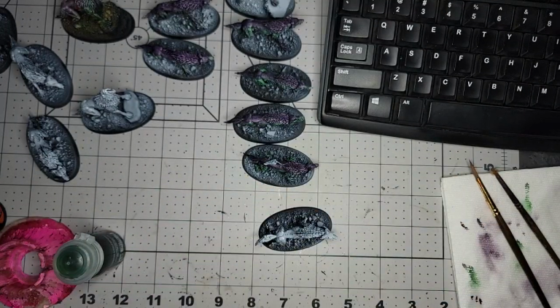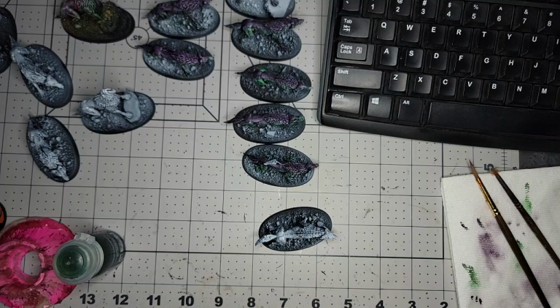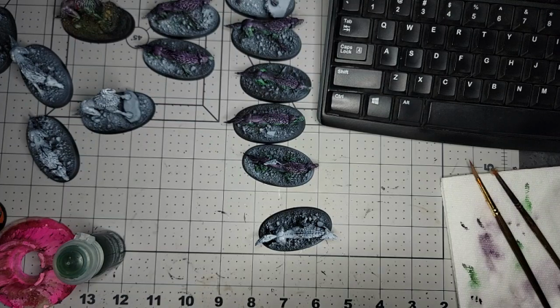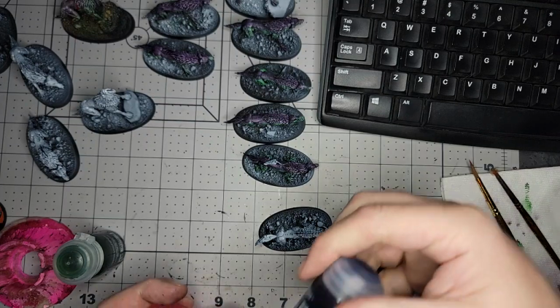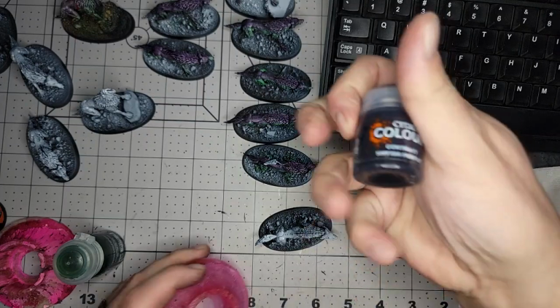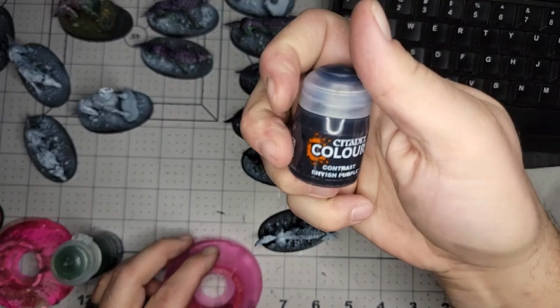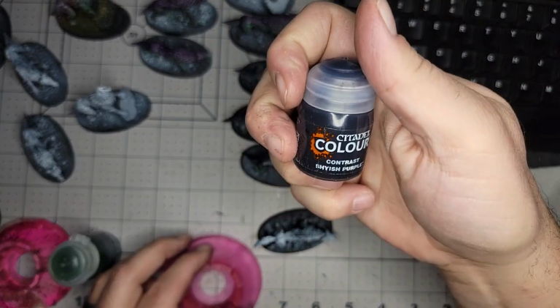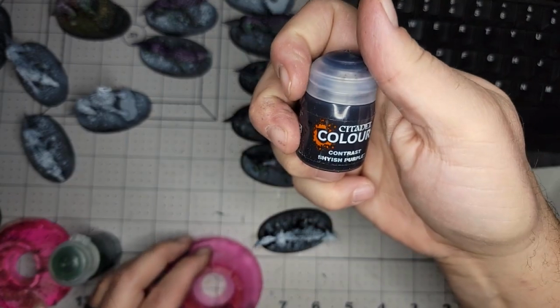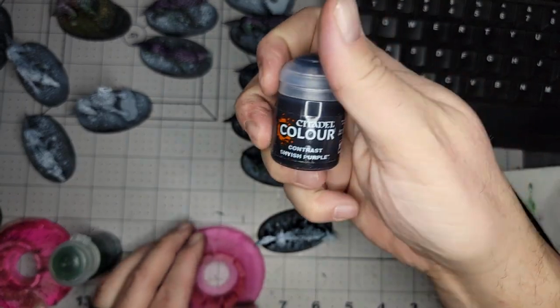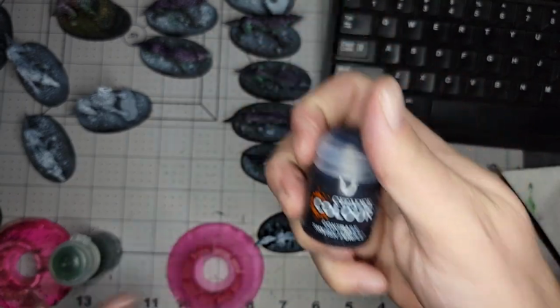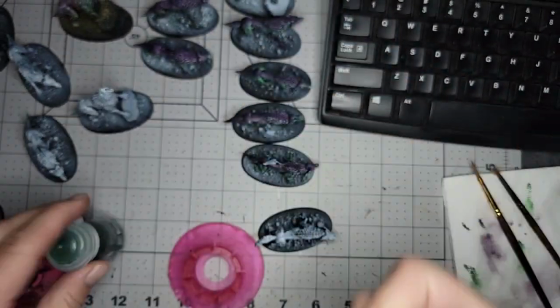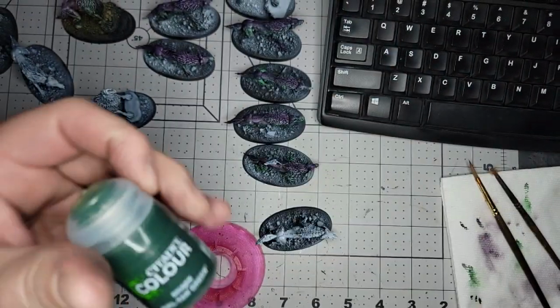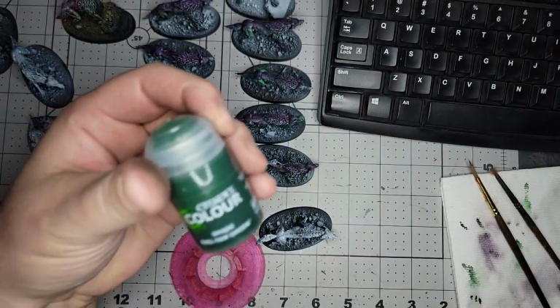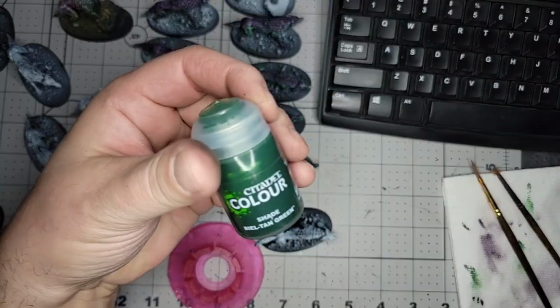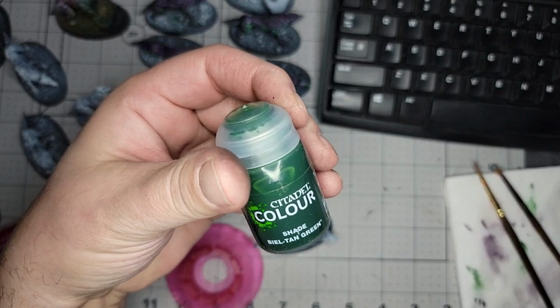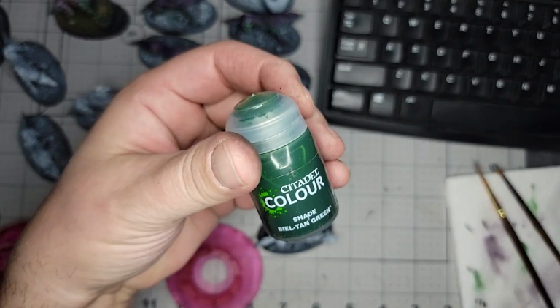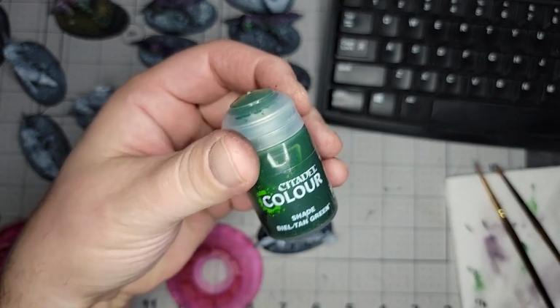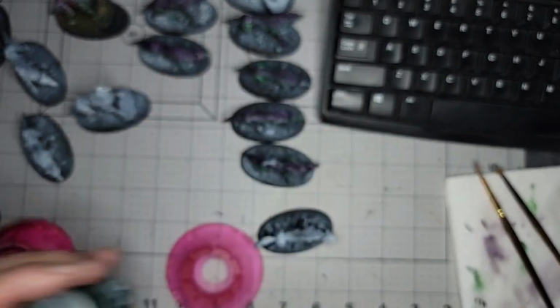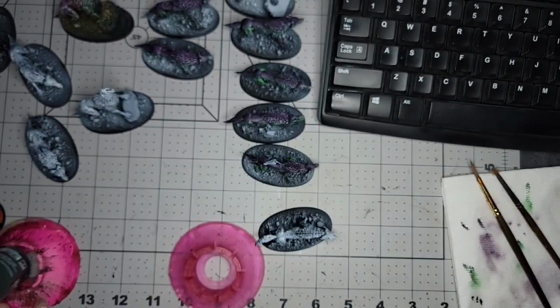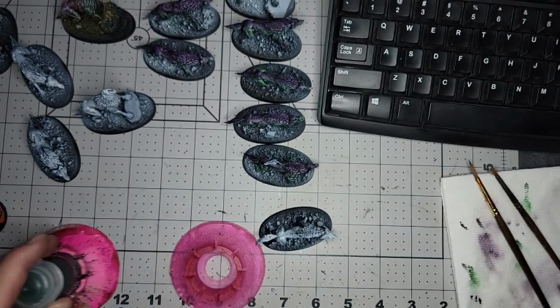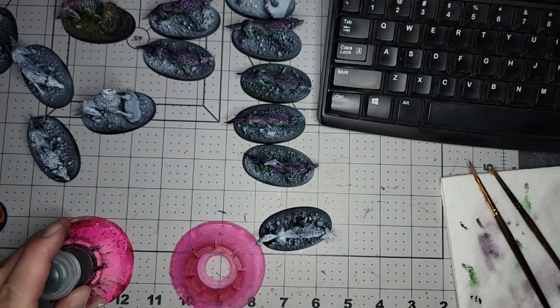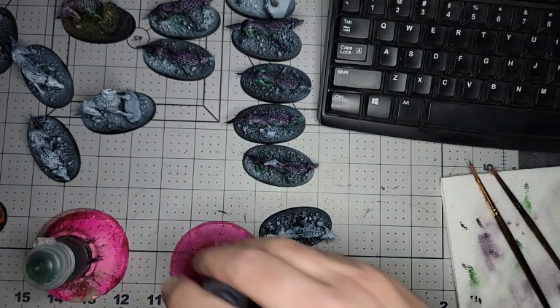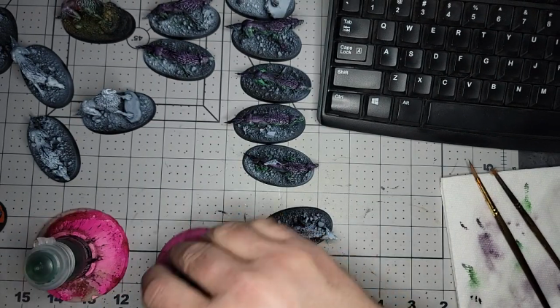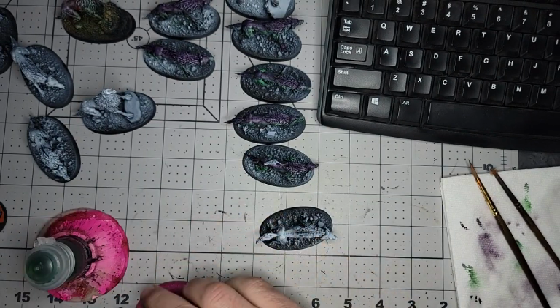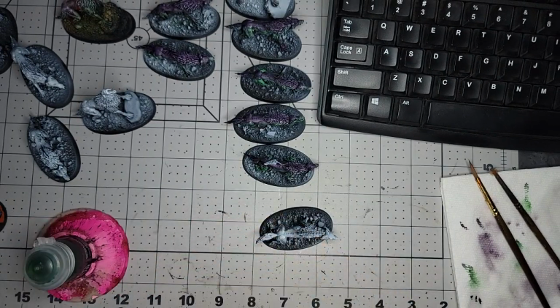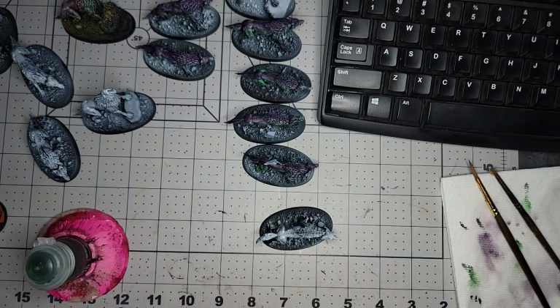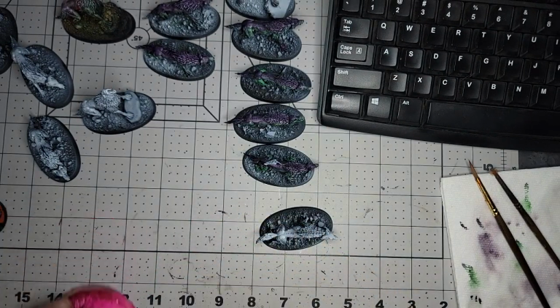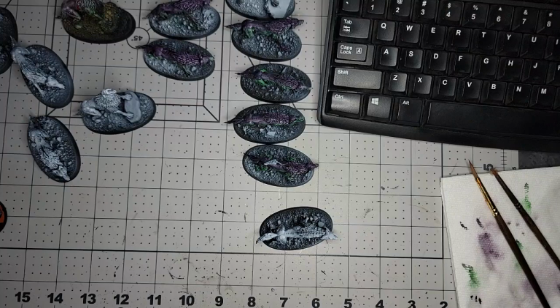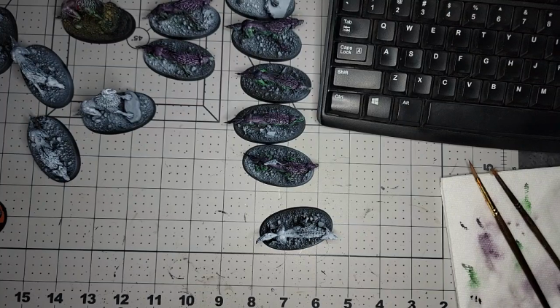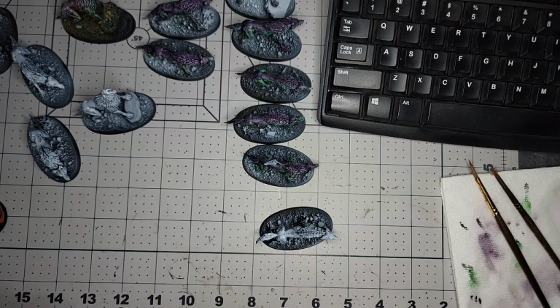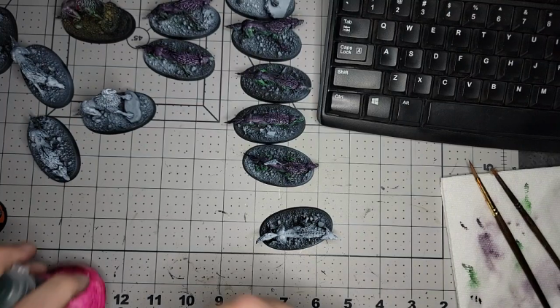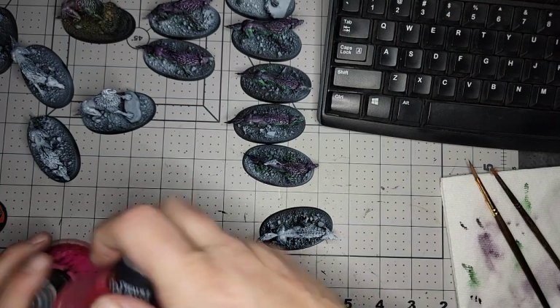Only two colors: Contrast Shyish Purple and Shade Biel-tan Green, if you can still get a hold of it. Otherwise you can pretty much just use any kind of liquidy green.